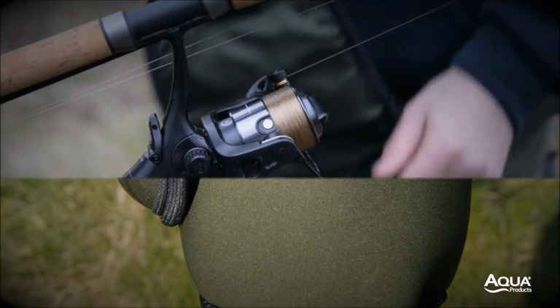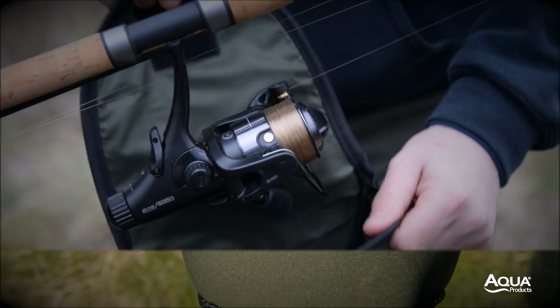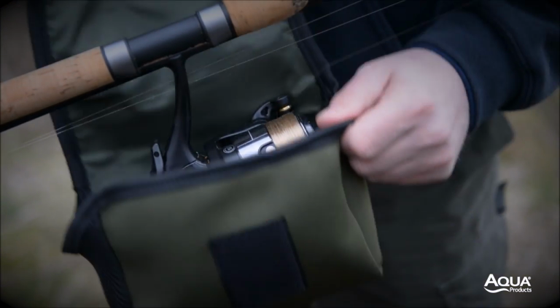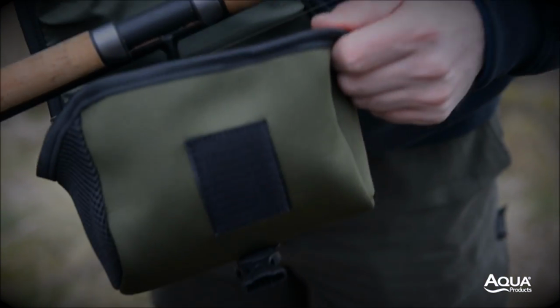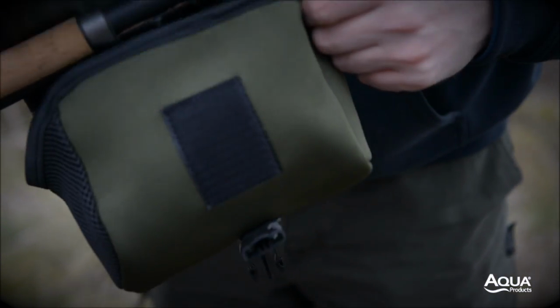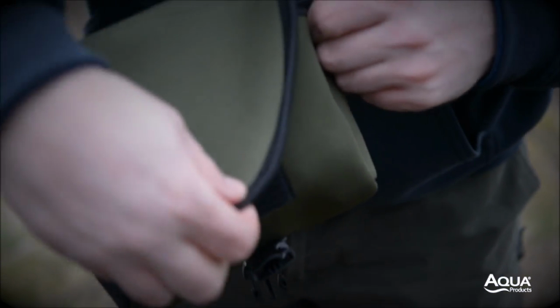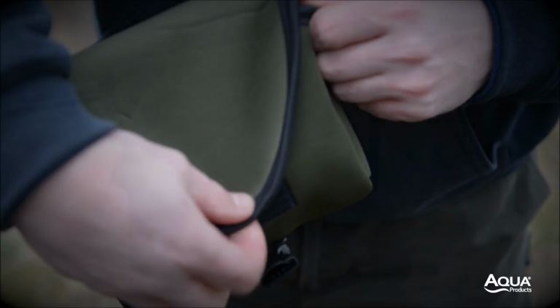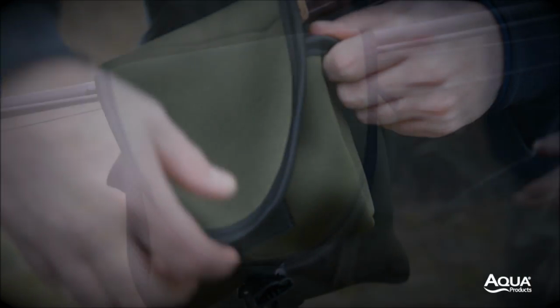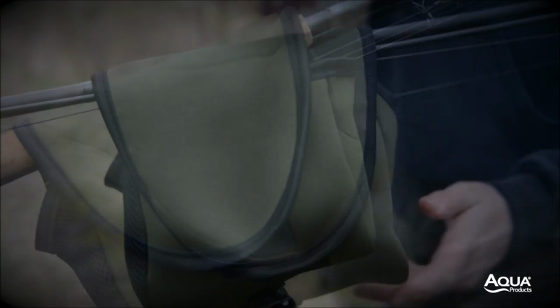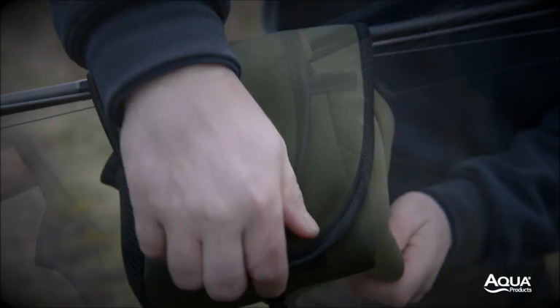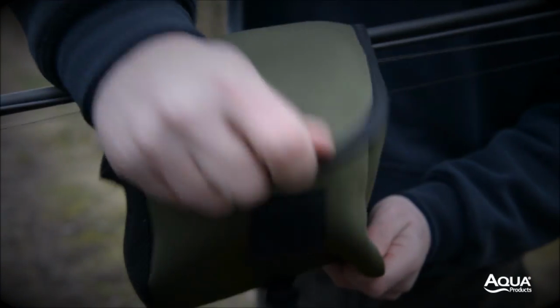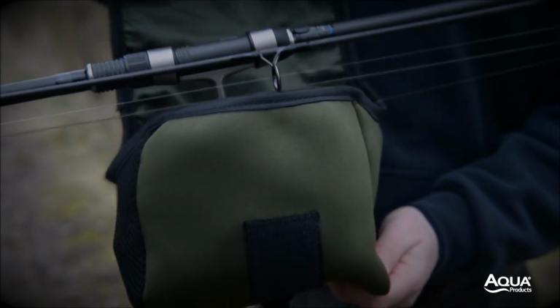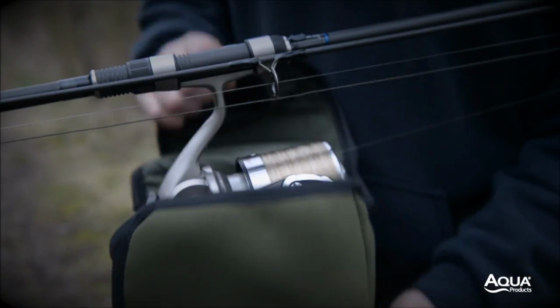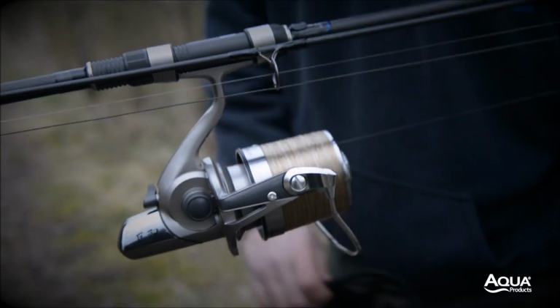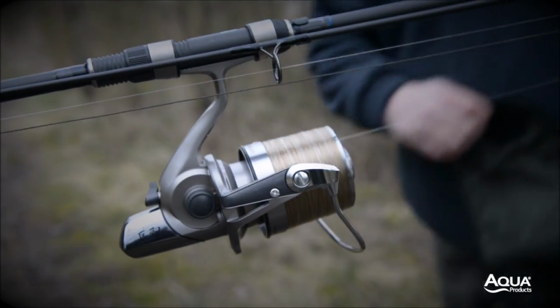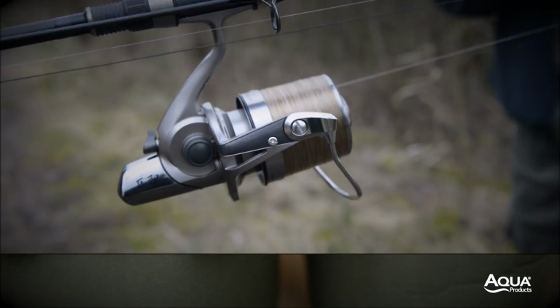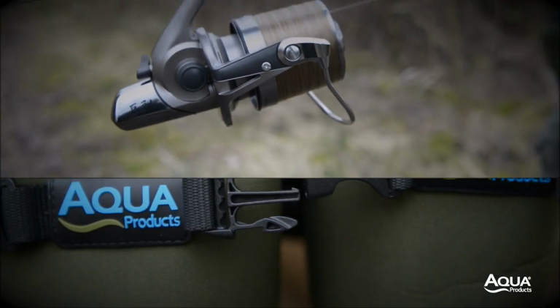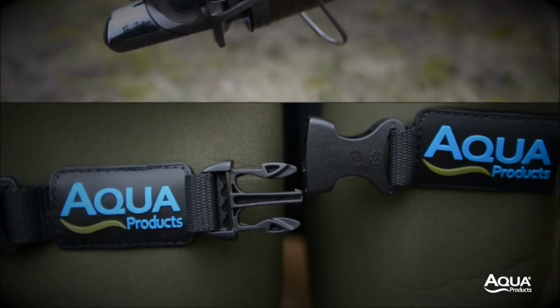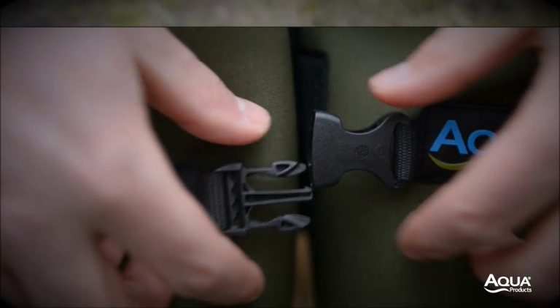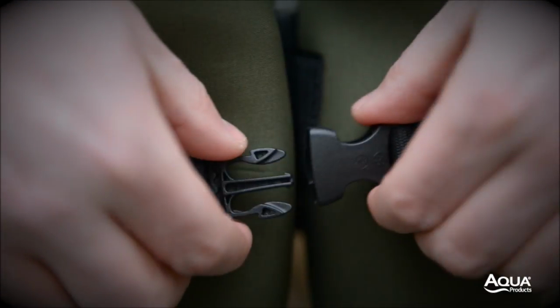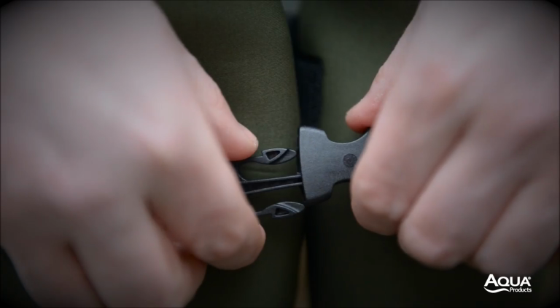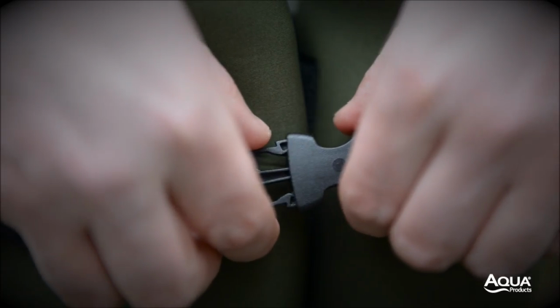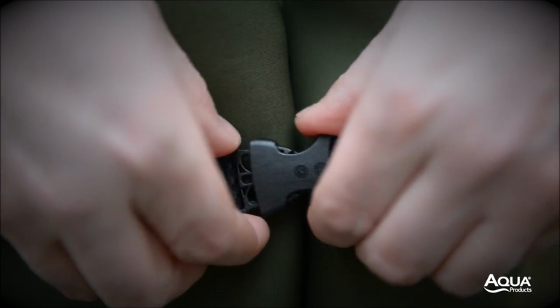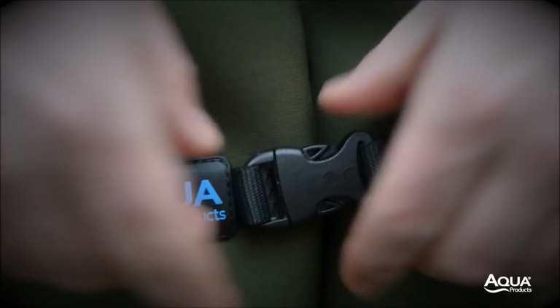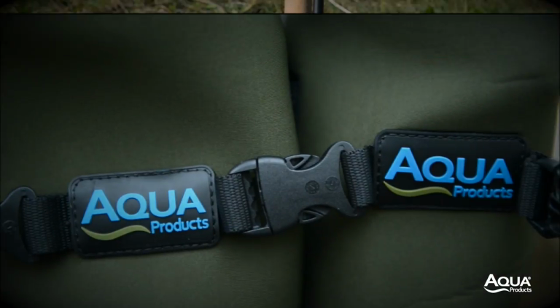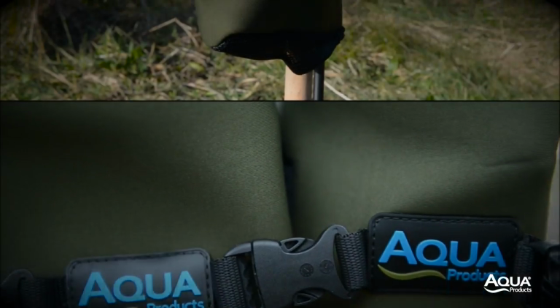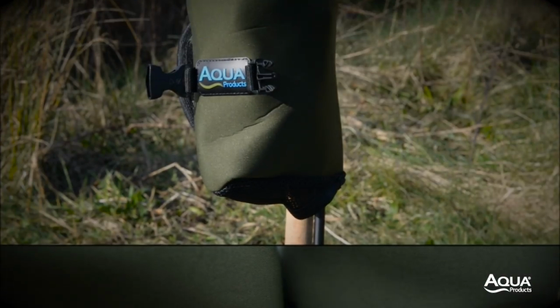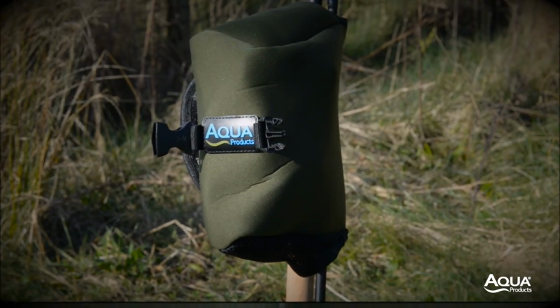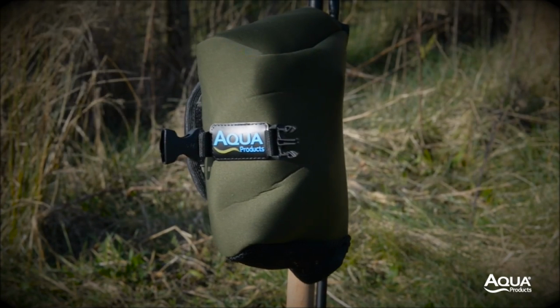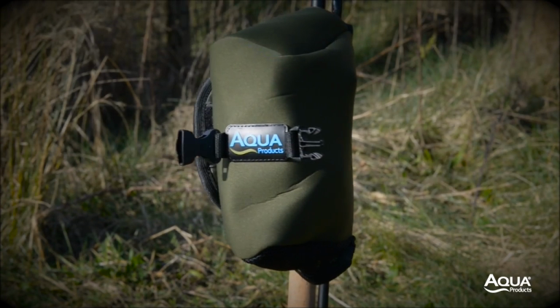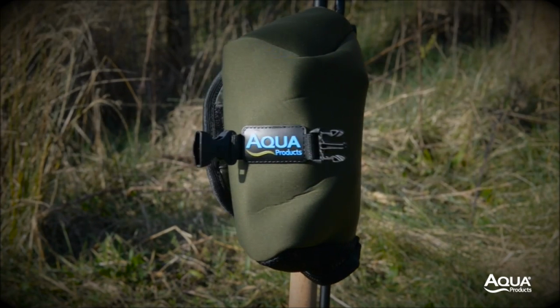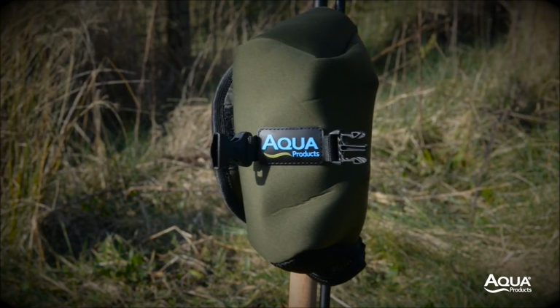The option of two sizes means you can utilise the best fit for your reels. Our reel pouches have historically maintained a clip system to prevent the reels swinging in transit and potentially damaging each other.